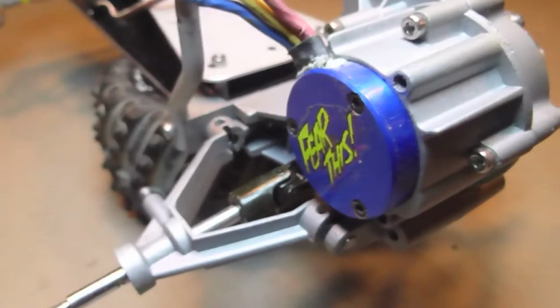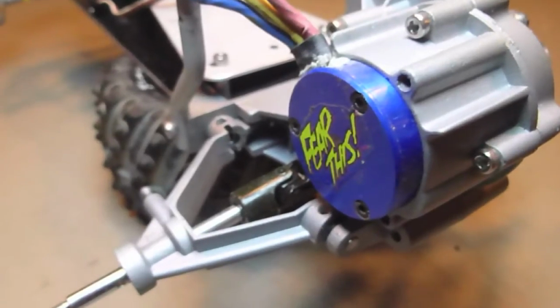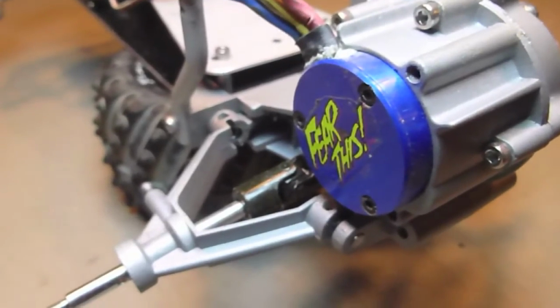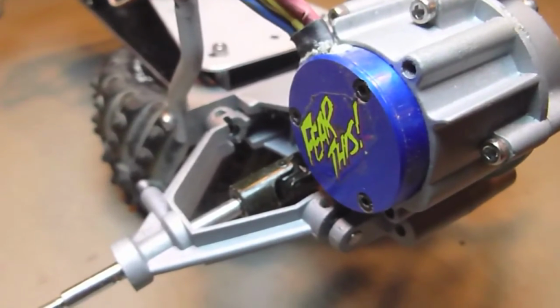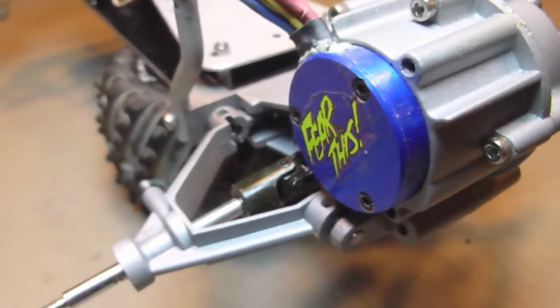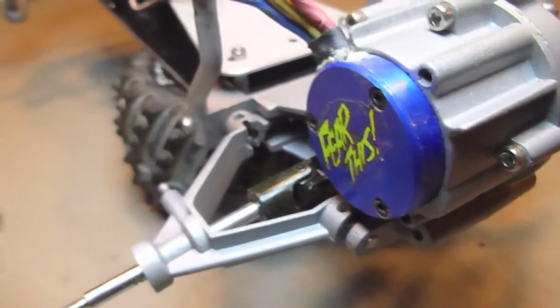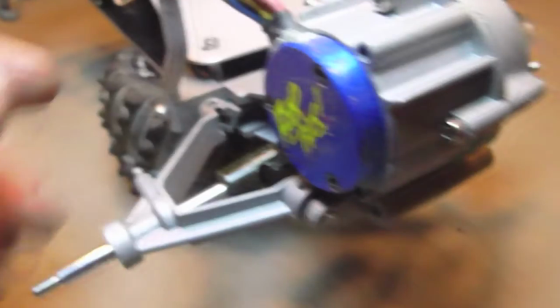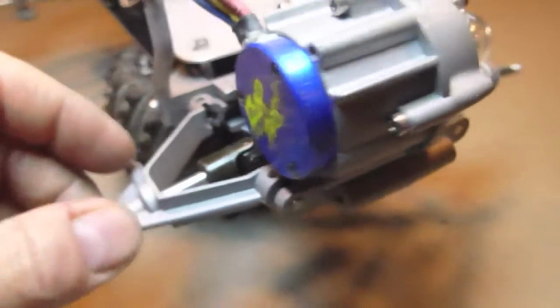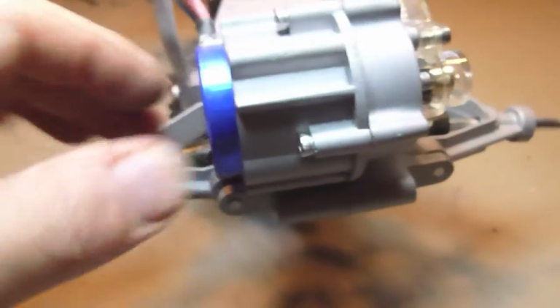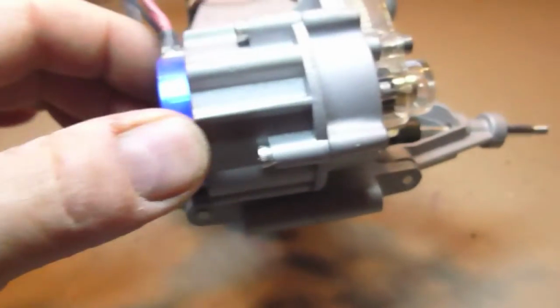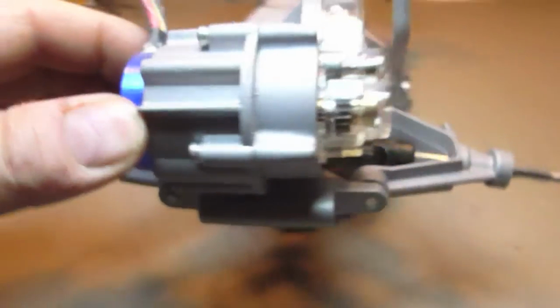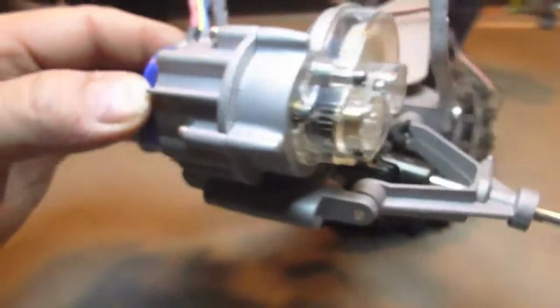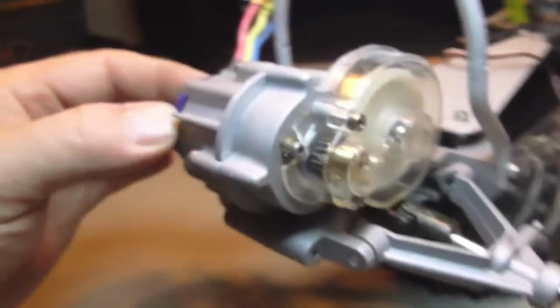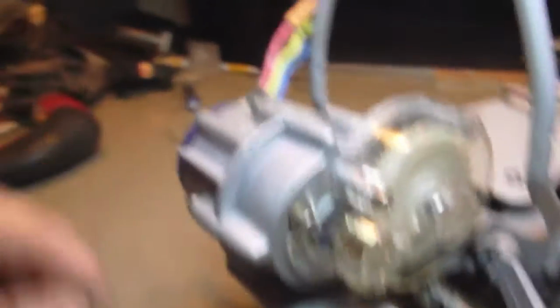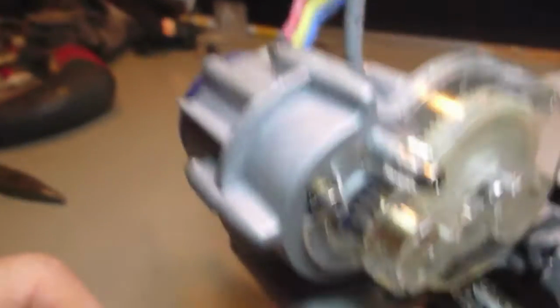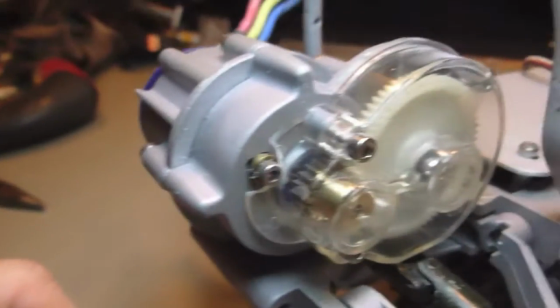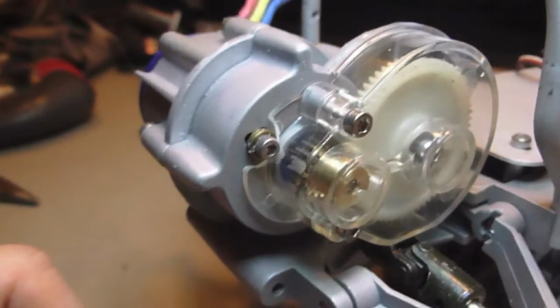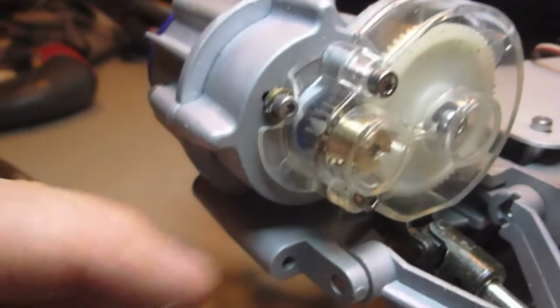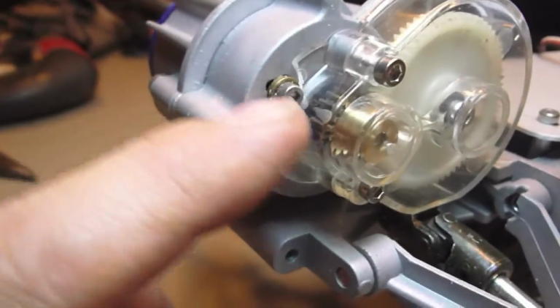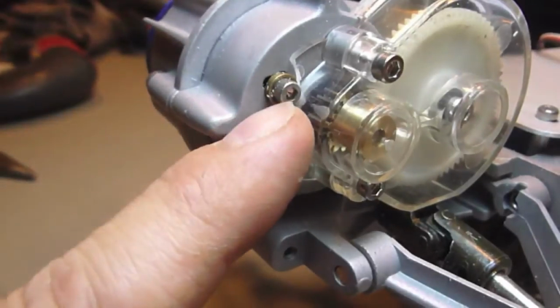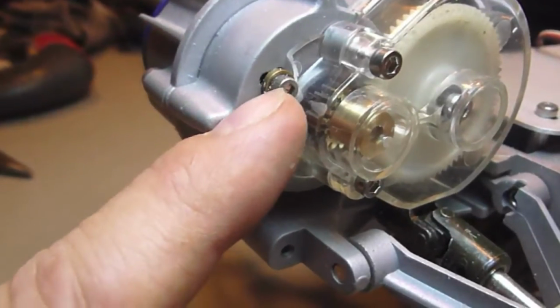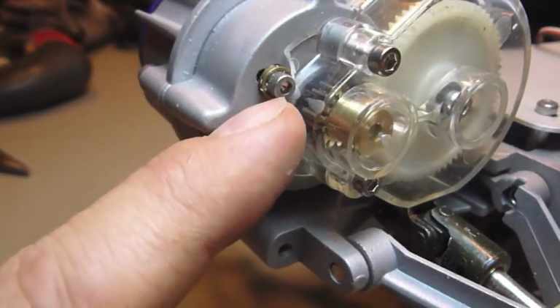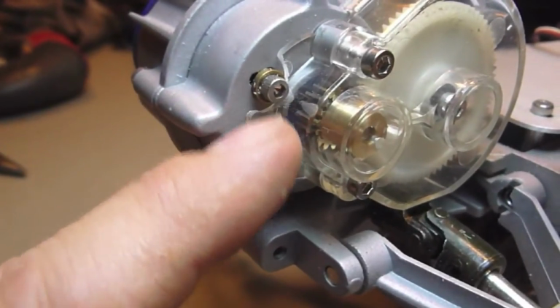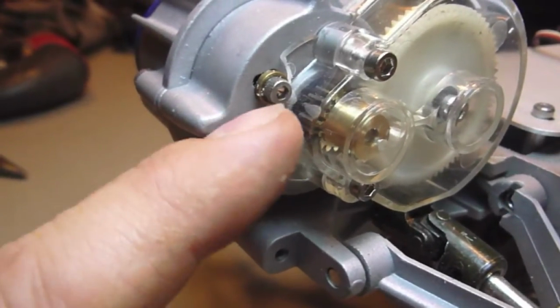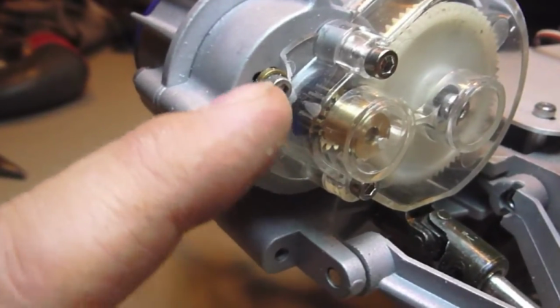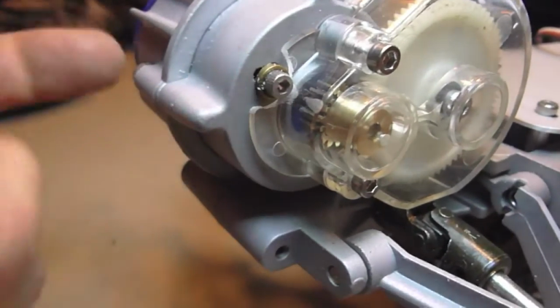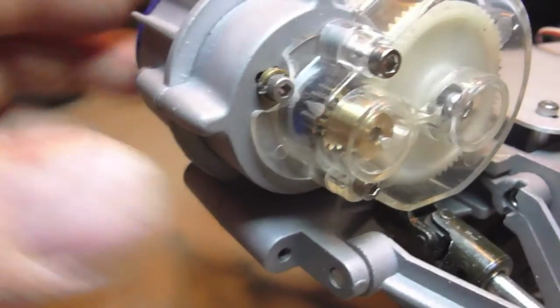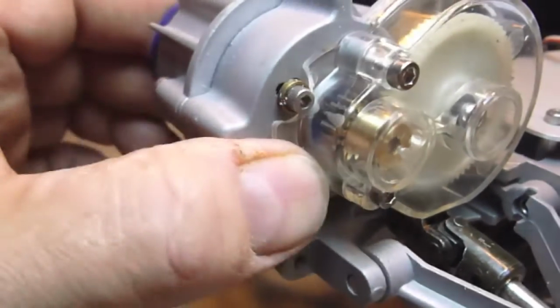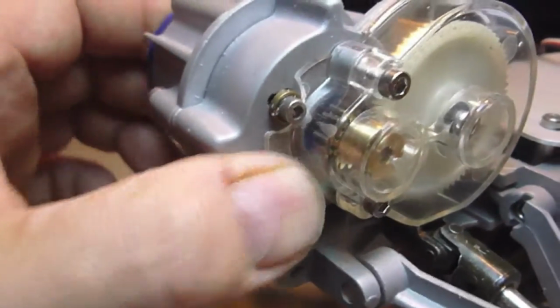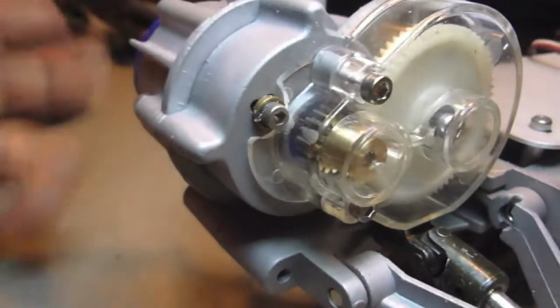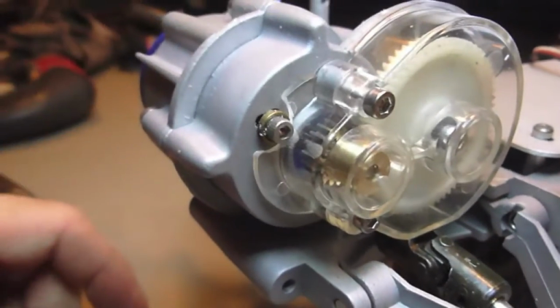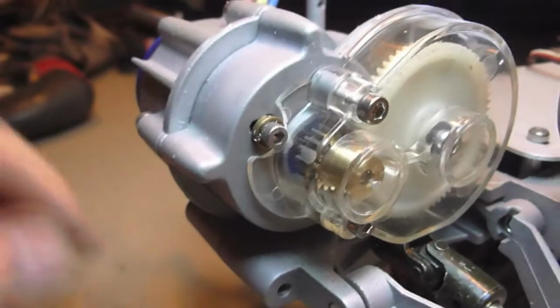Finally, I got the brushless motor machined. Fits in perfectly, beautifully. A hole was already drilled here, so I used it to retain the motor. Why not, right?